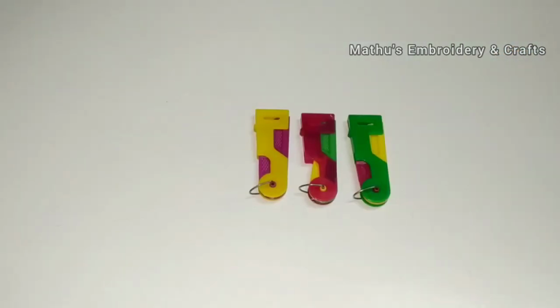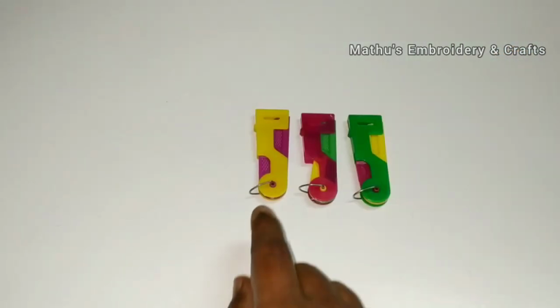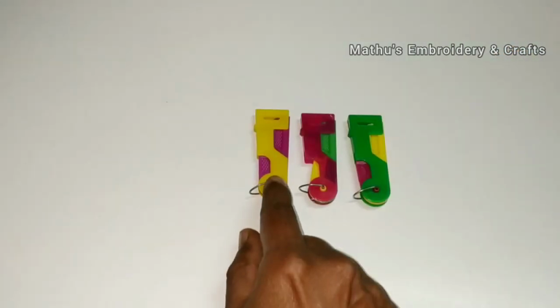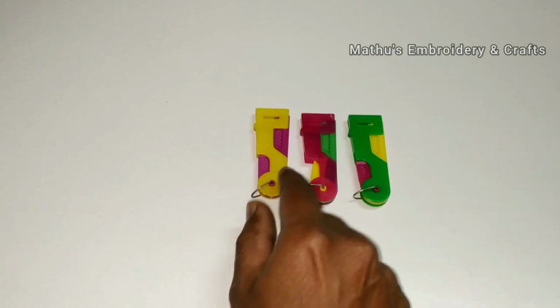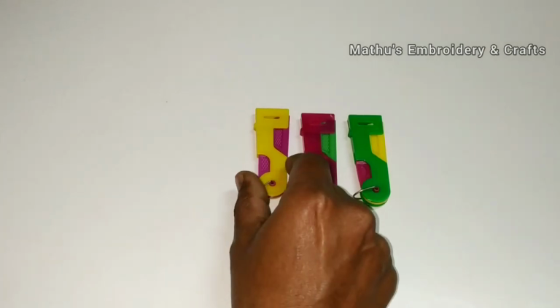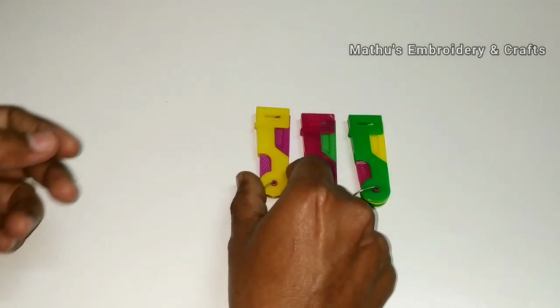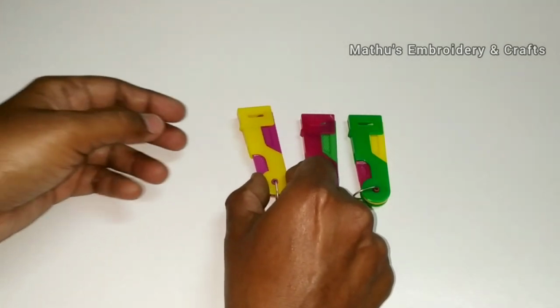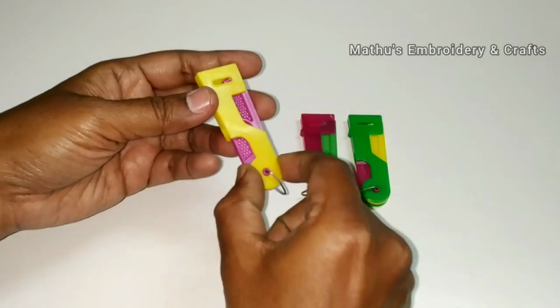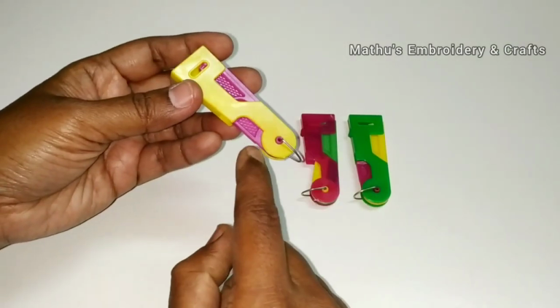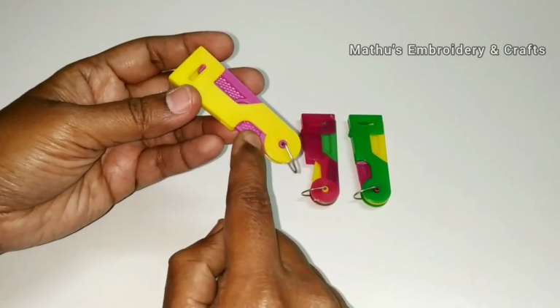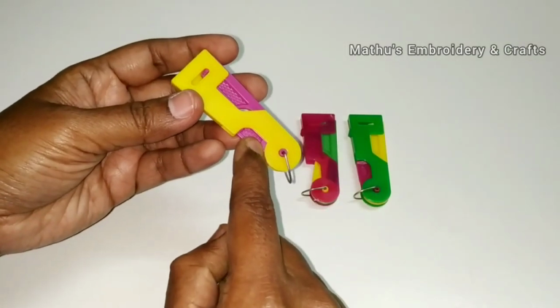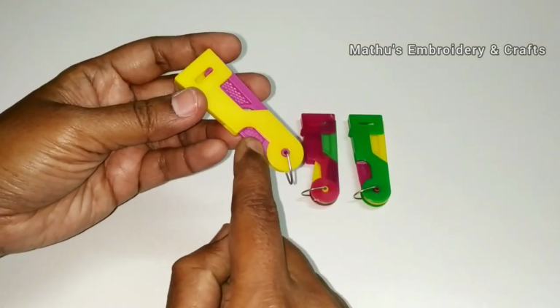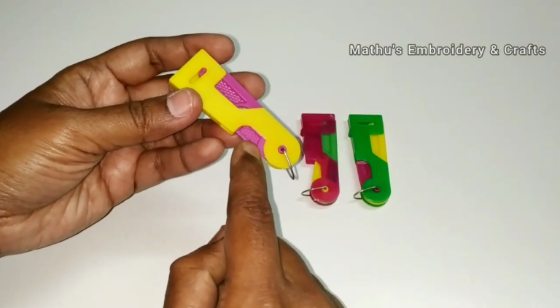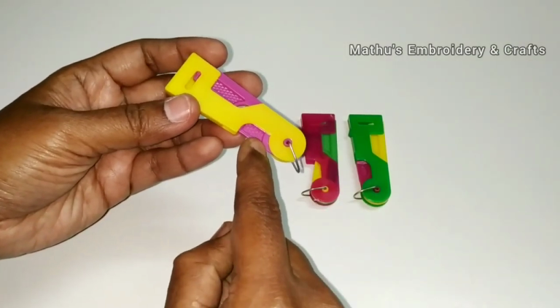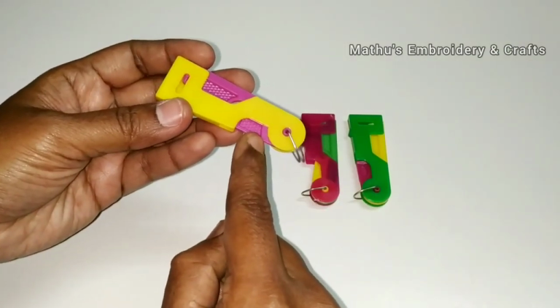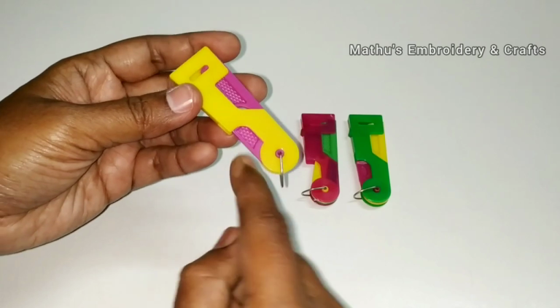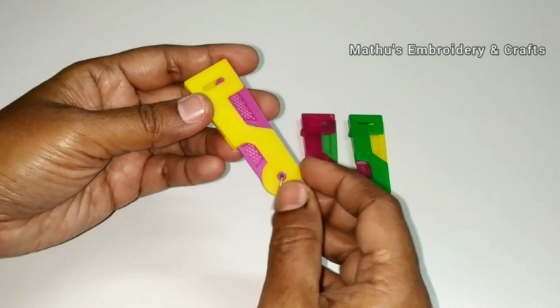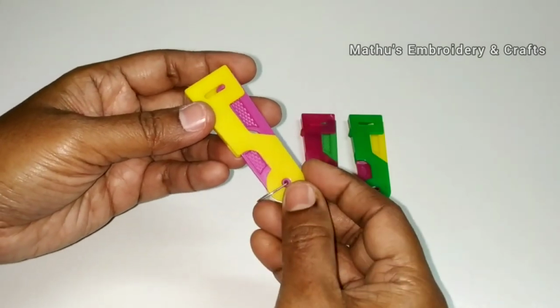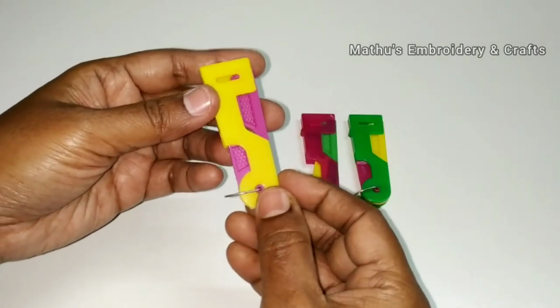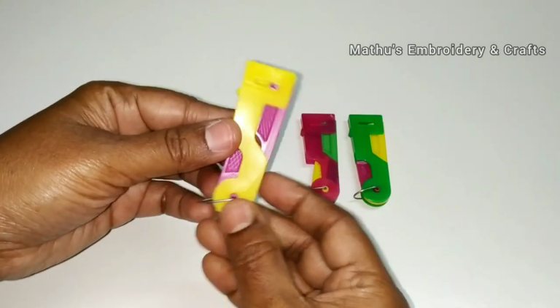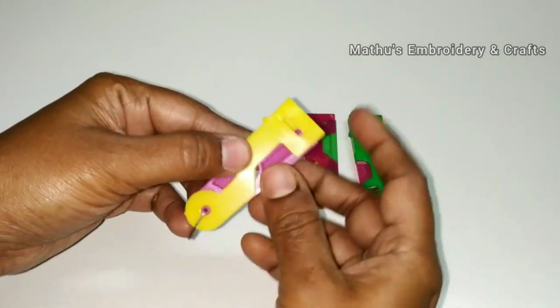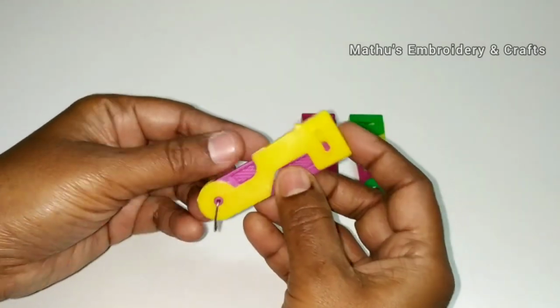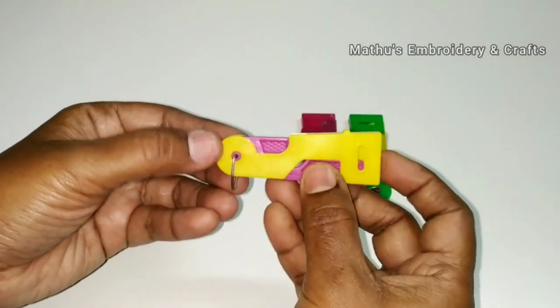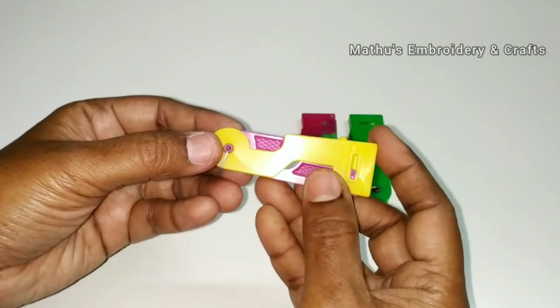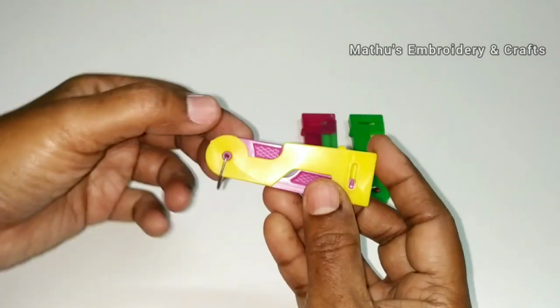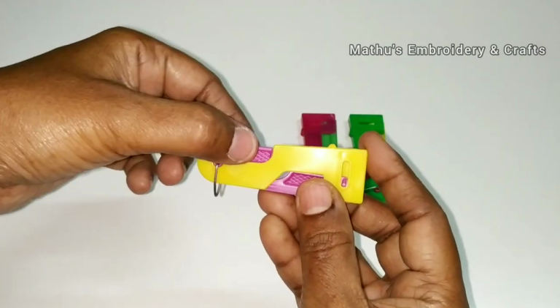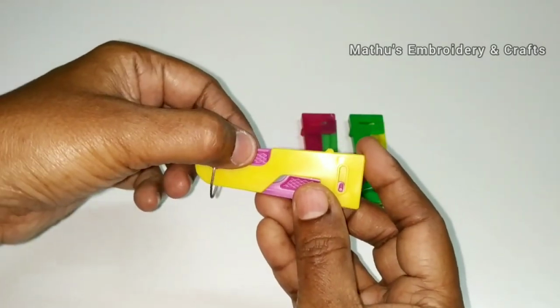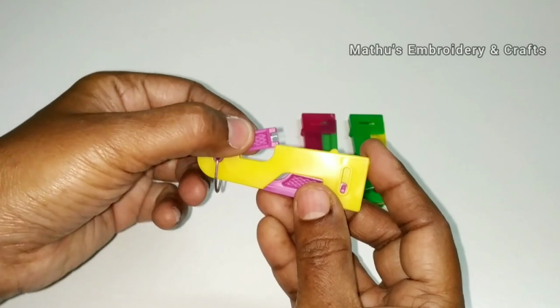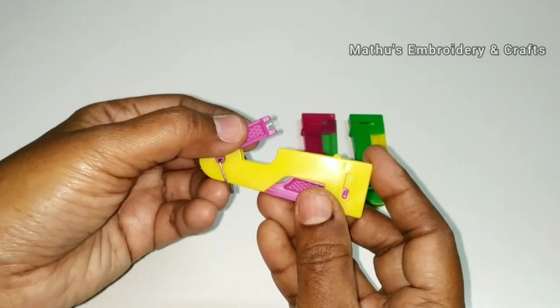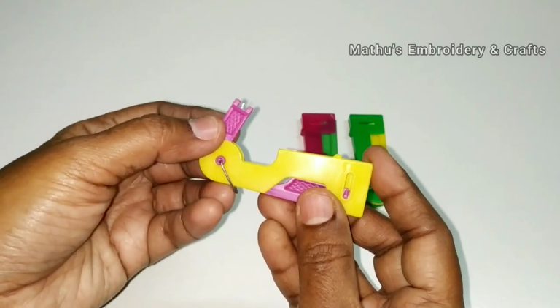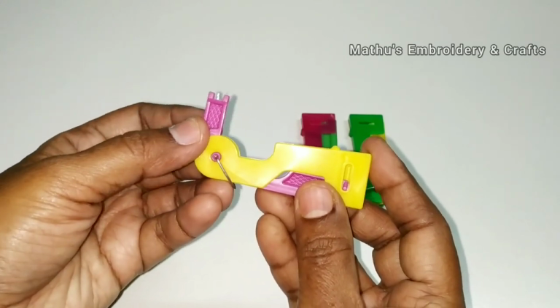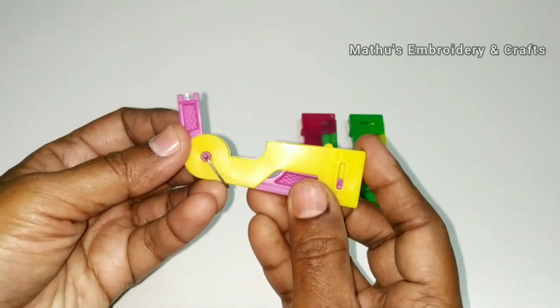Next, we will see Method 2. In the automatic threader, the other side has a different color of plastic. Open the thread — just open the thread. There is a hook inside.